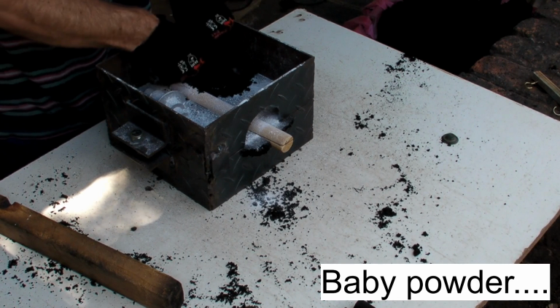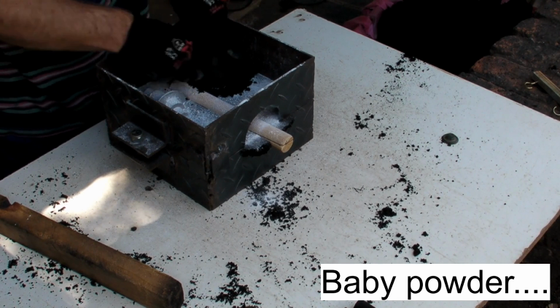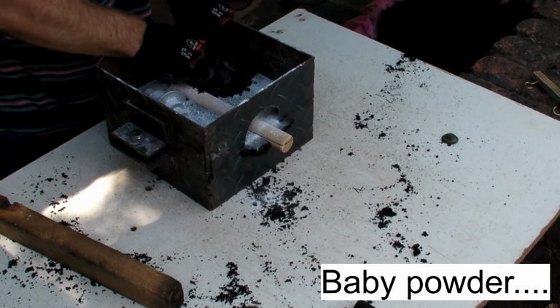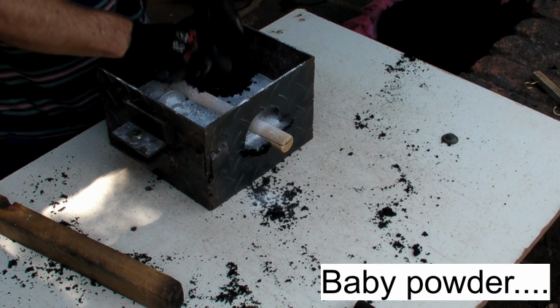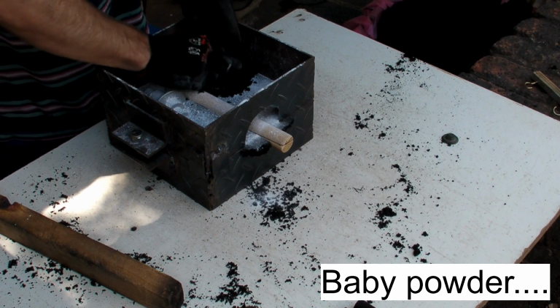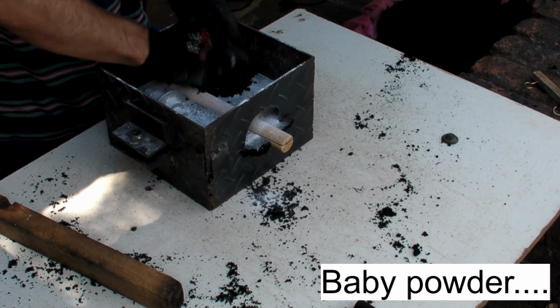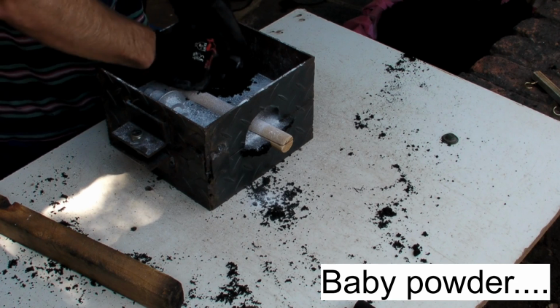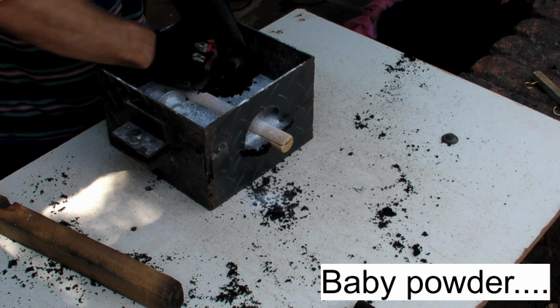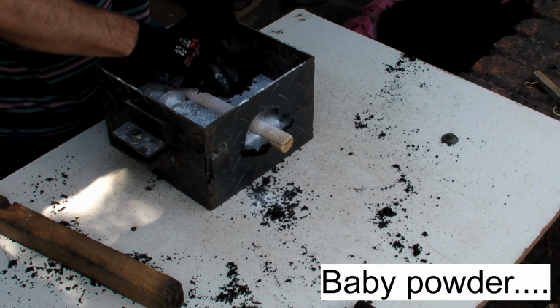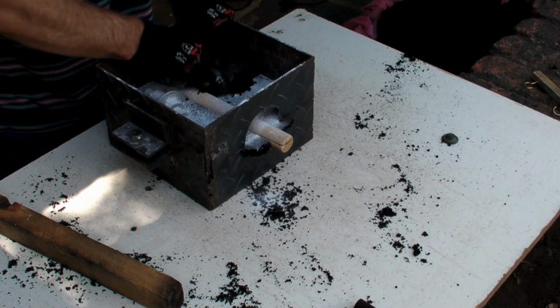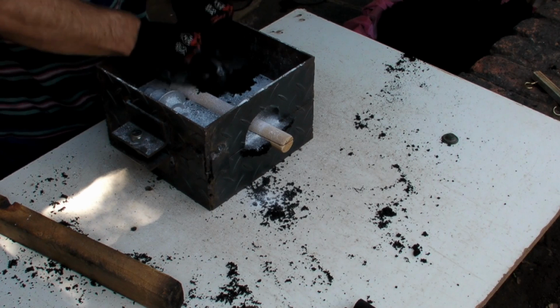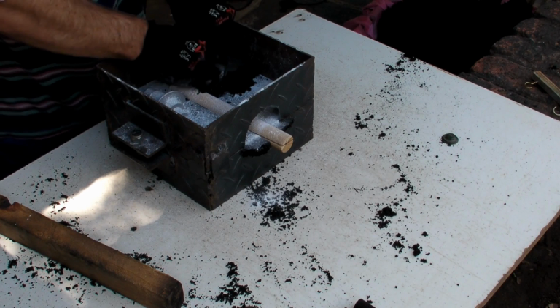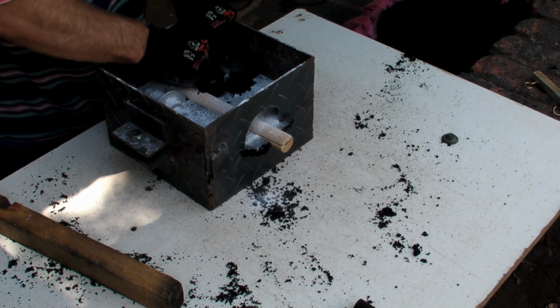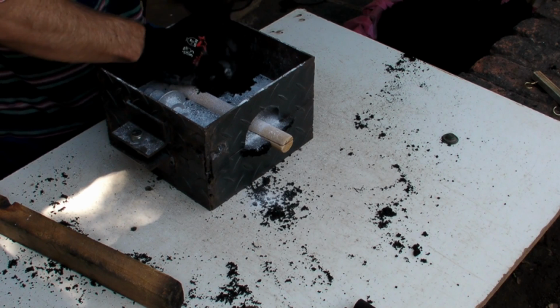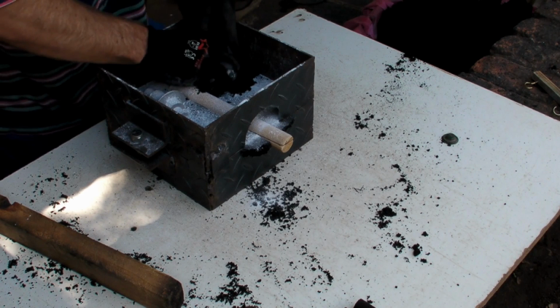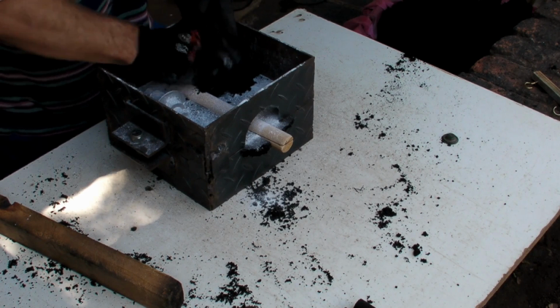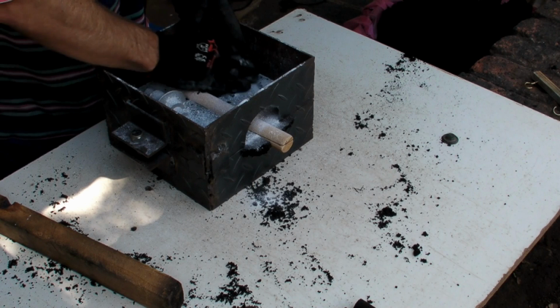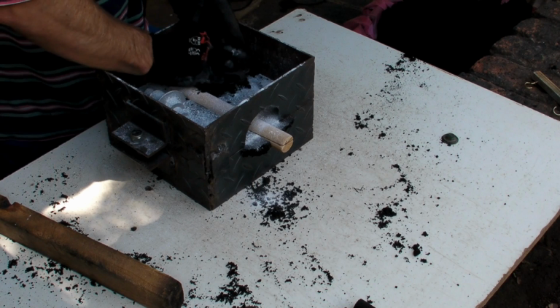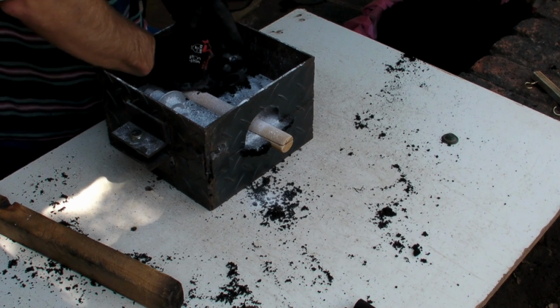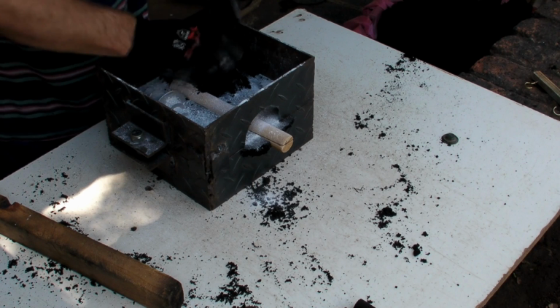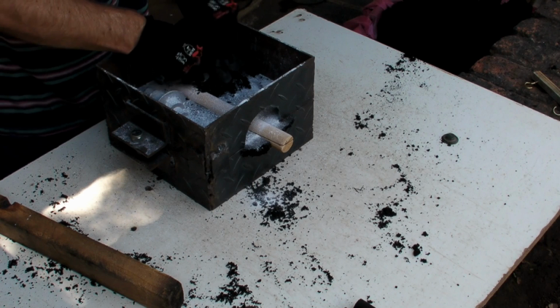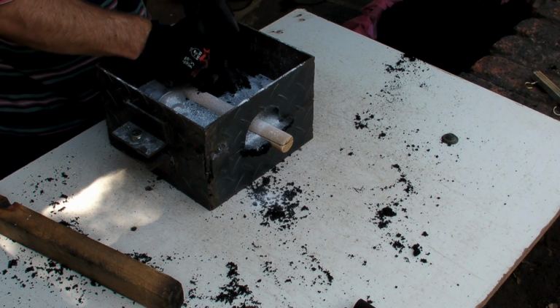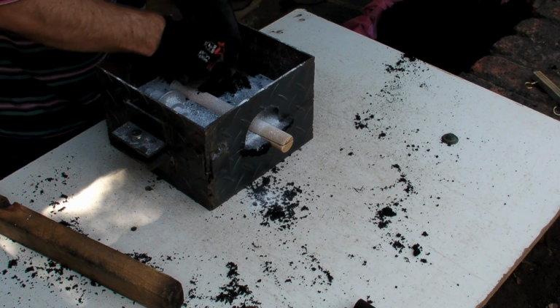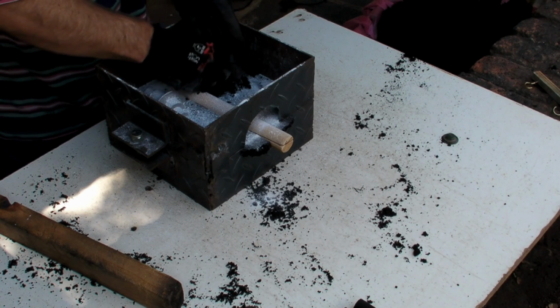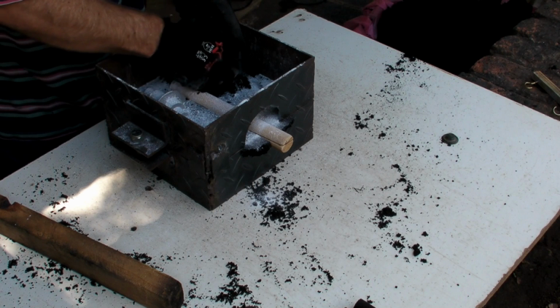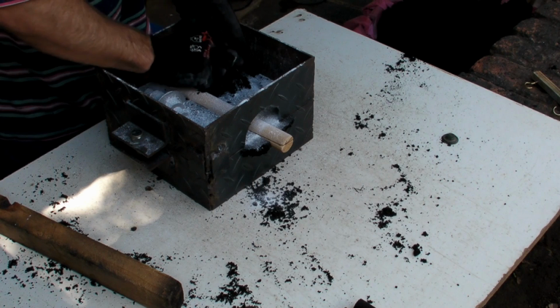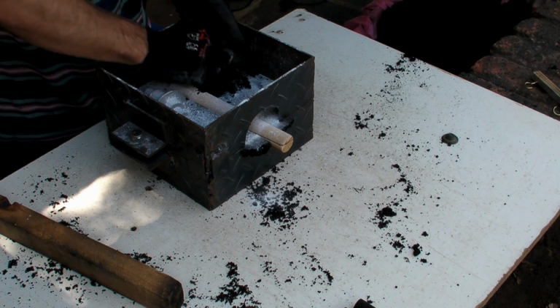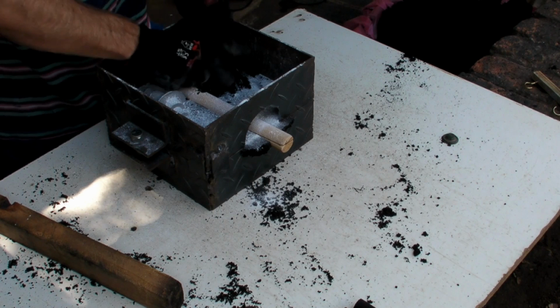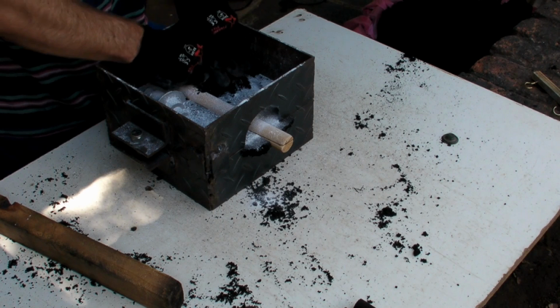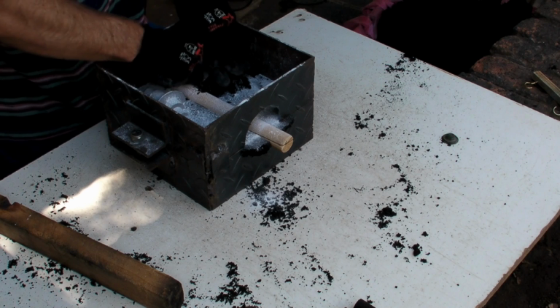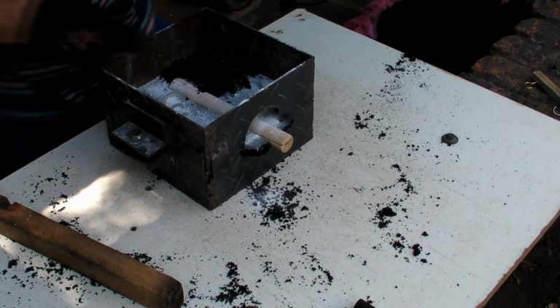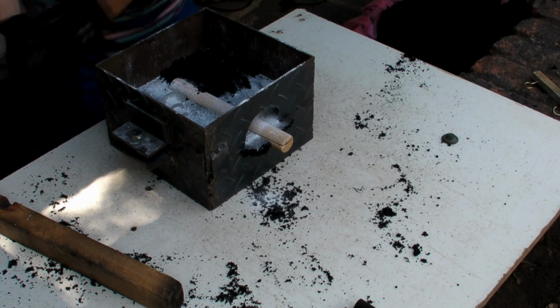Why does this side get powder and not the other side? The powder's for parting. Of course, because you're going to pull this apart again after you've done this. The powder stops sand from sticking — otherwise the sand is just going to stick to the bottom side.